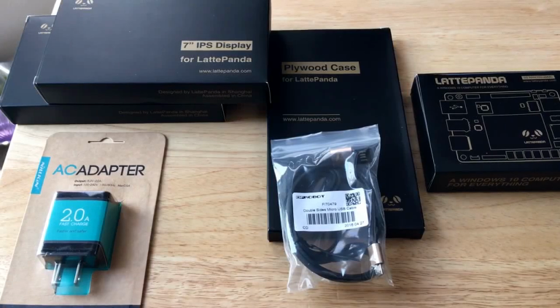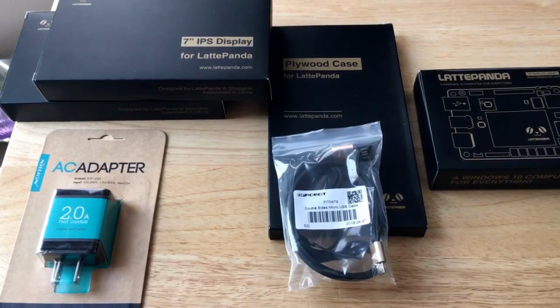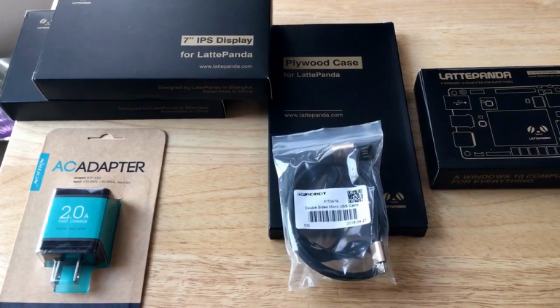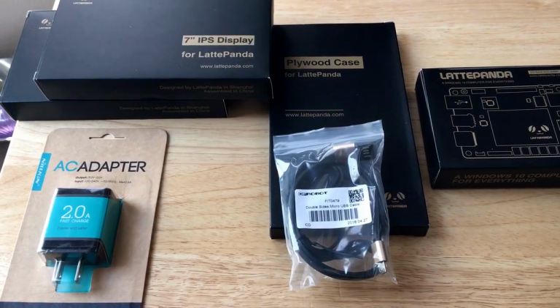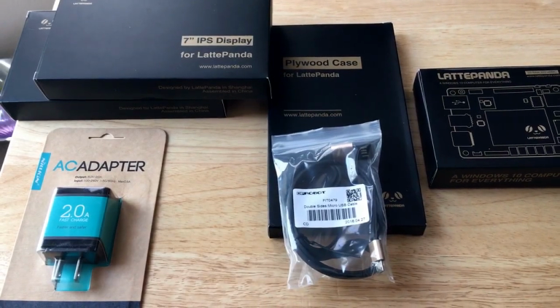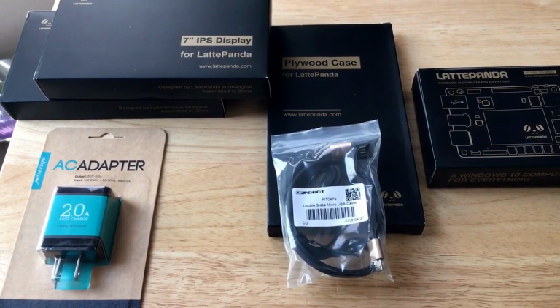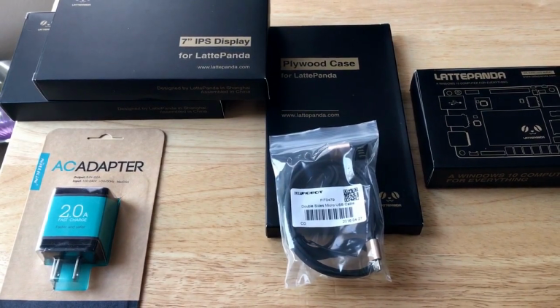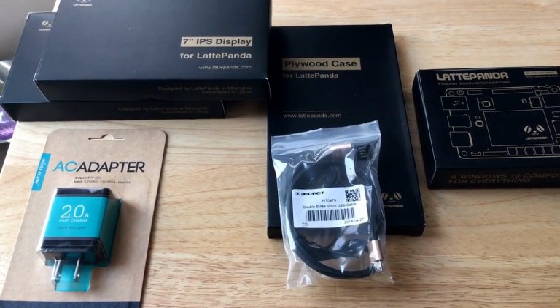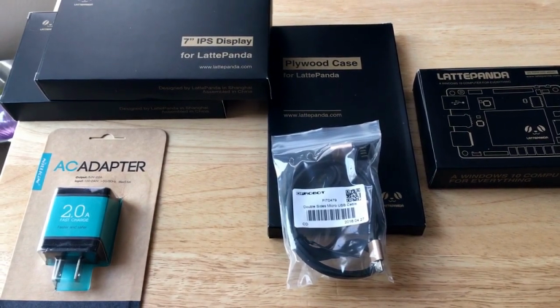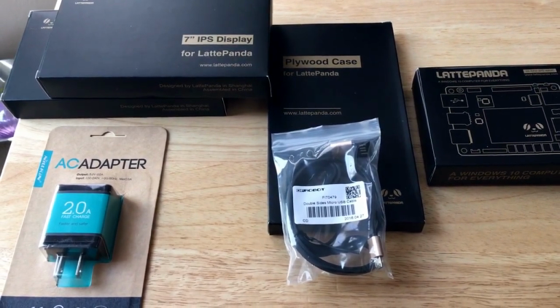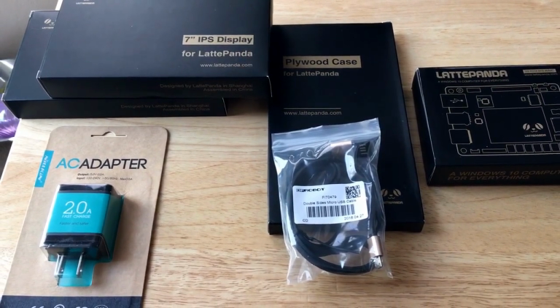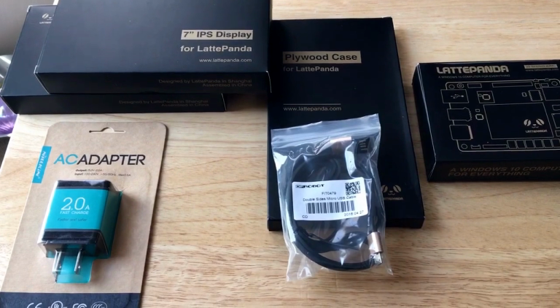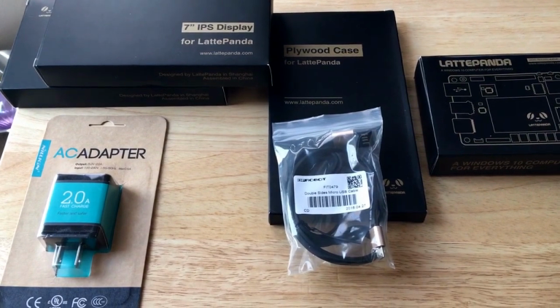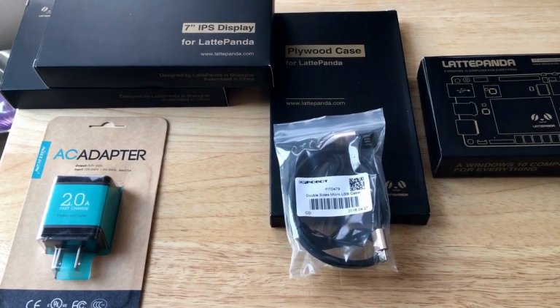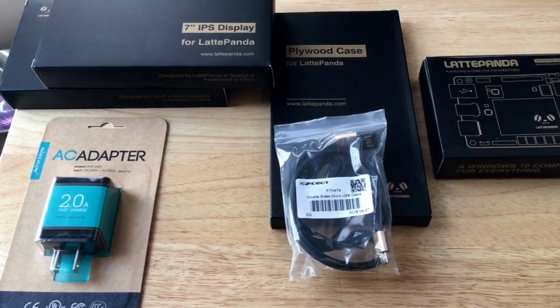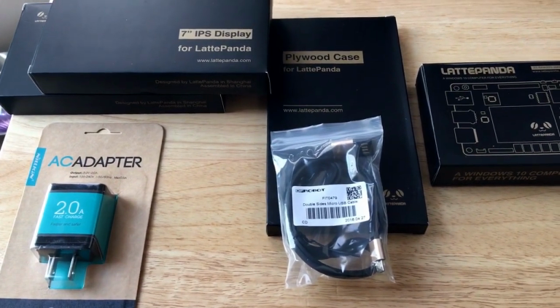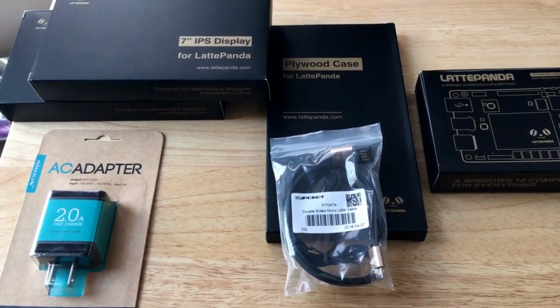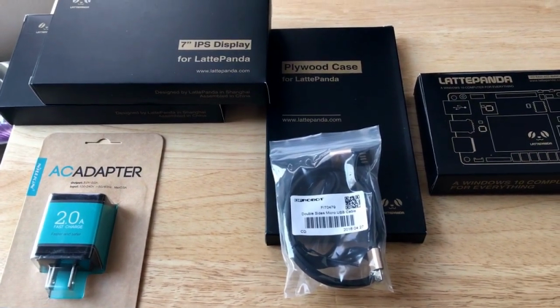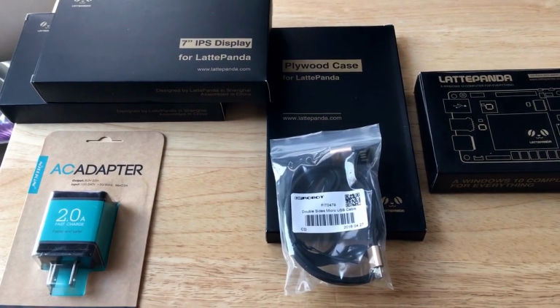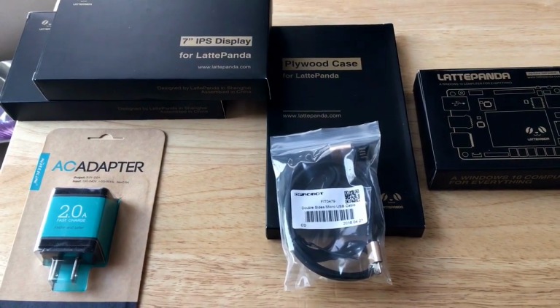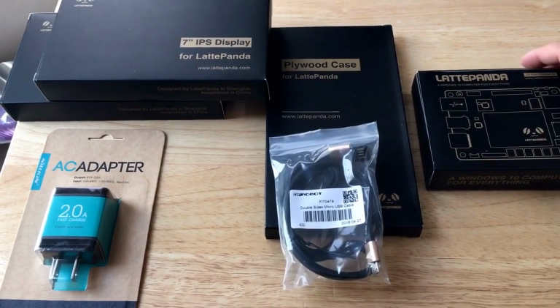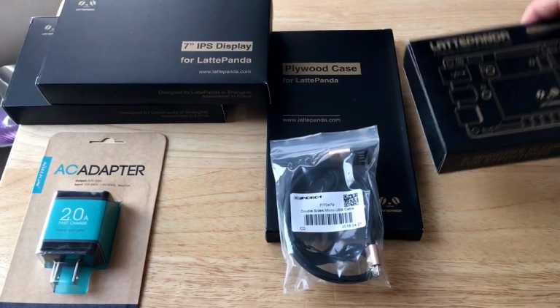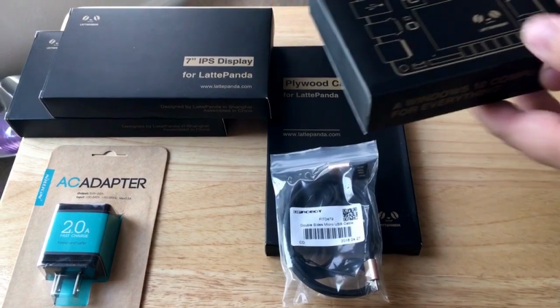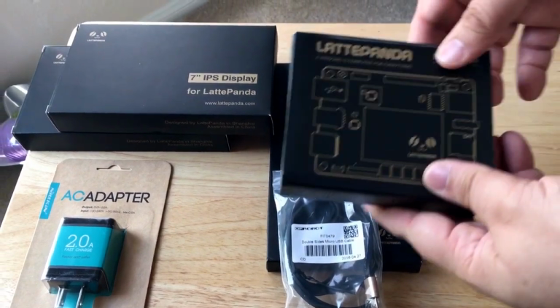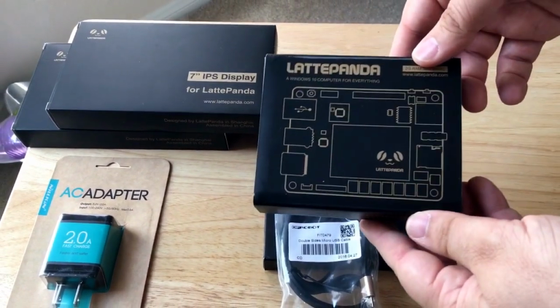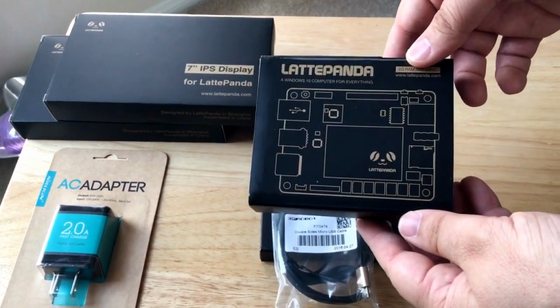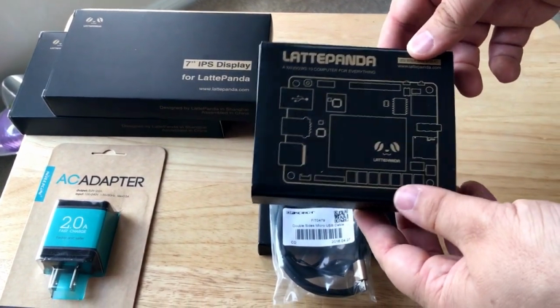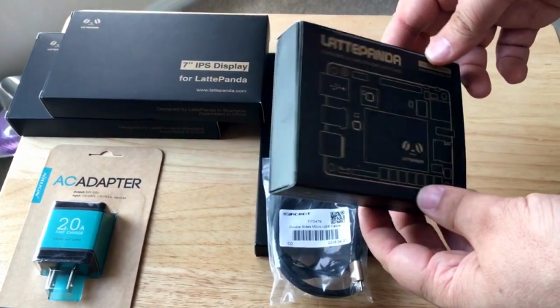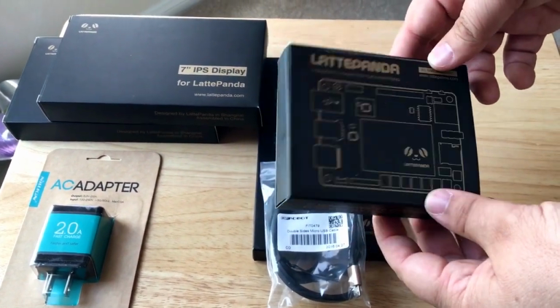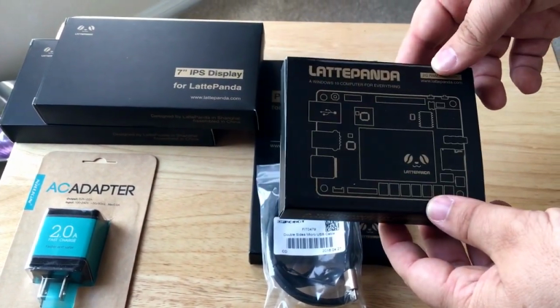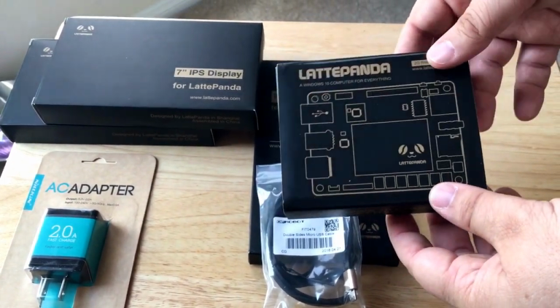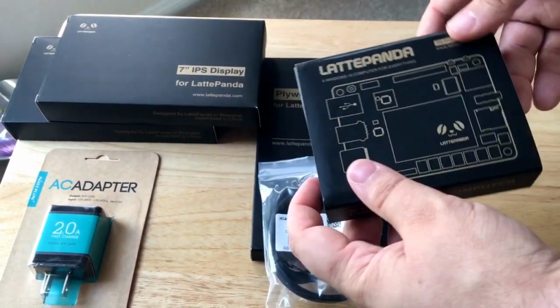Hello everyone, this is Chris Rochnott, 24K on Twitter, and I'm excited today to unbox a few products from Latte Panda. This is a company in China, and they sell basically a computer board that you can turn into a Windows IoT device.